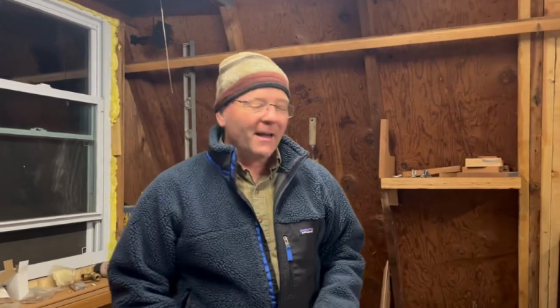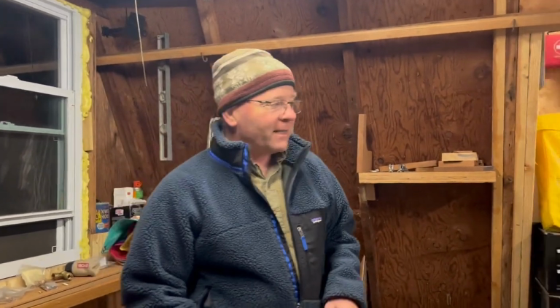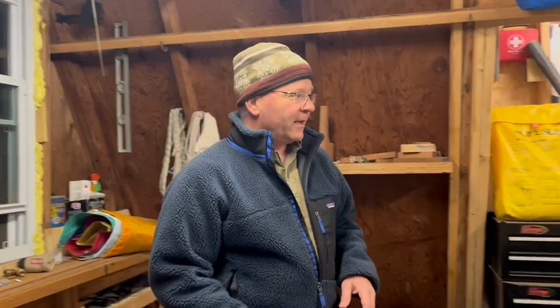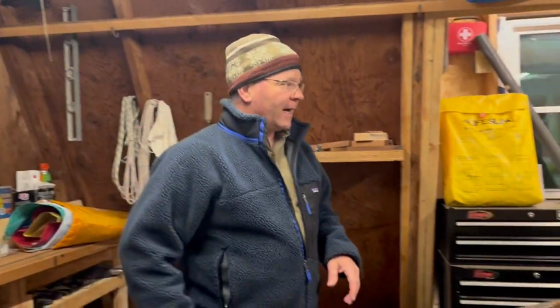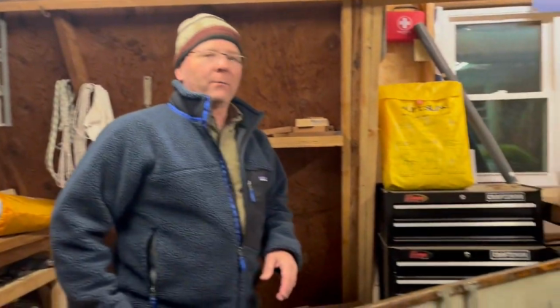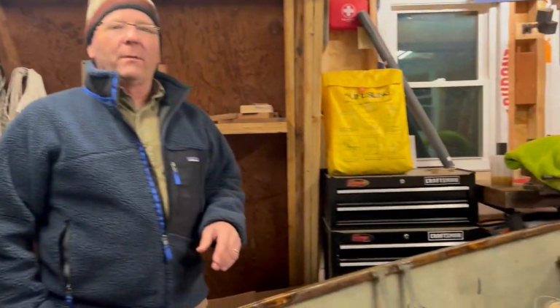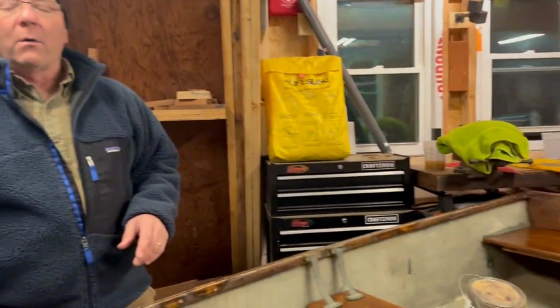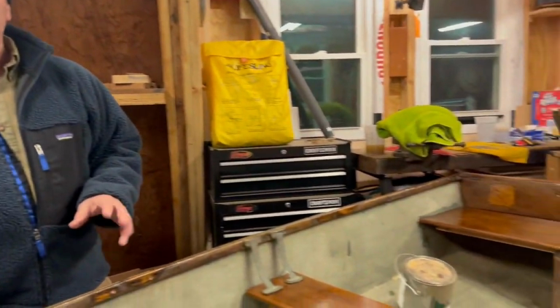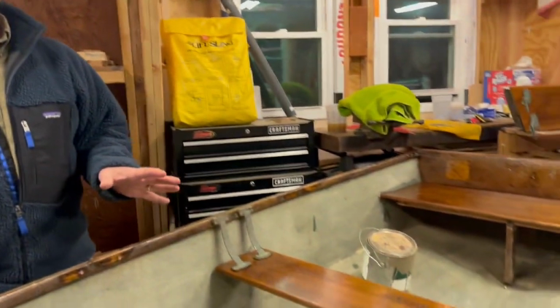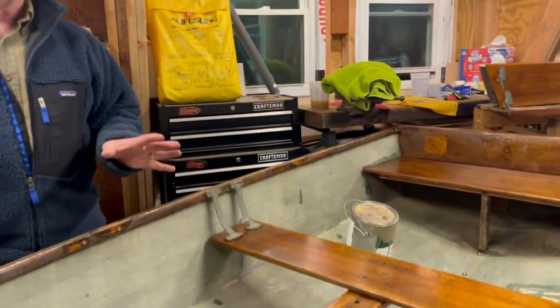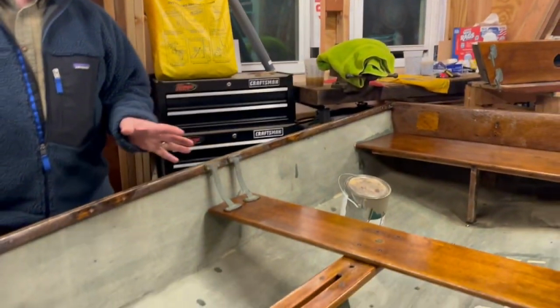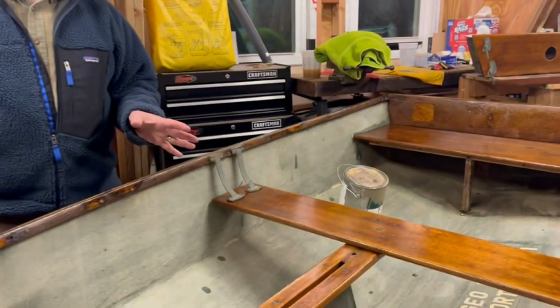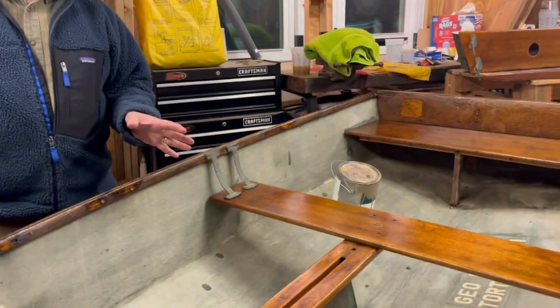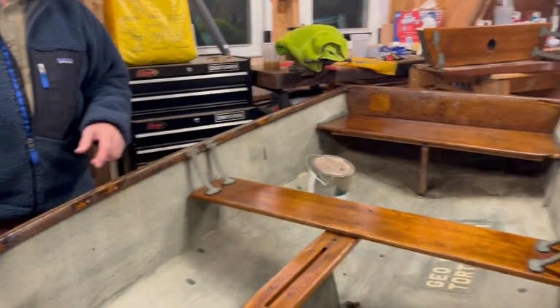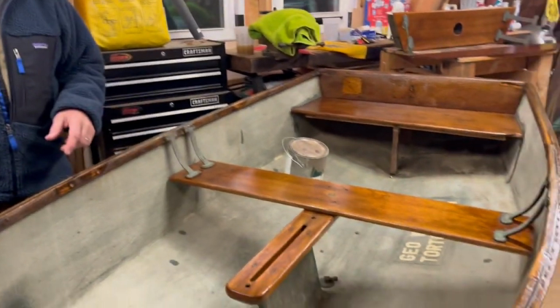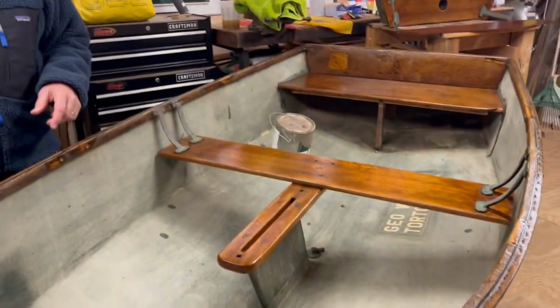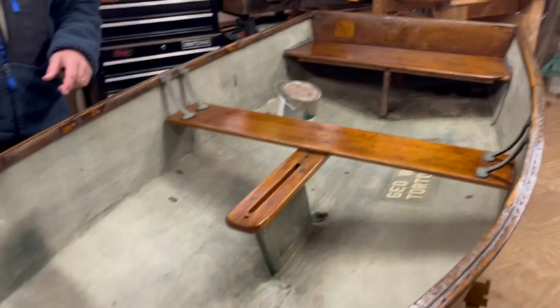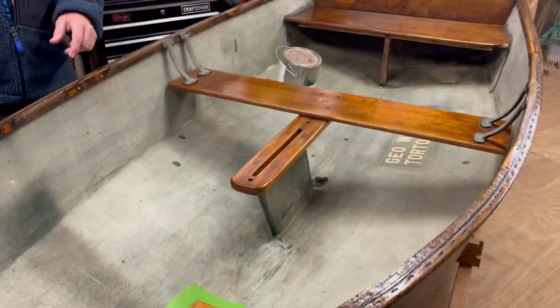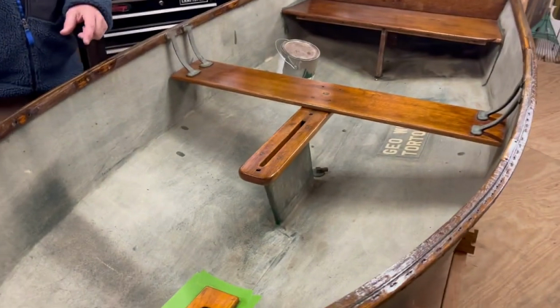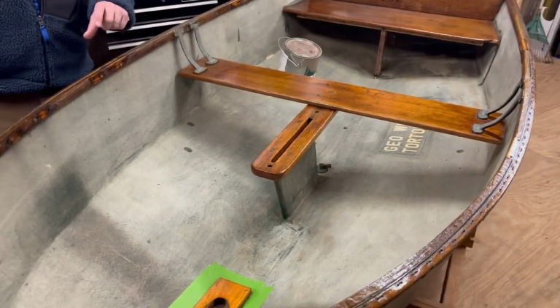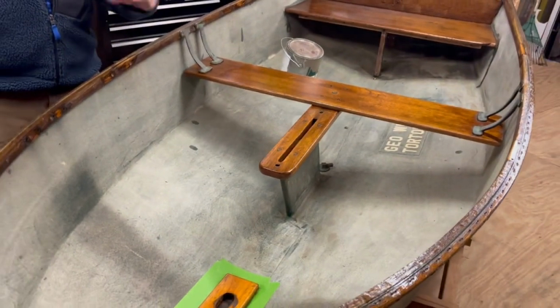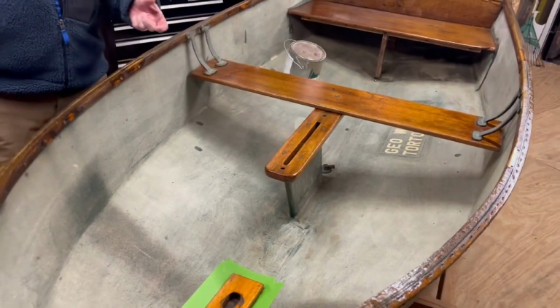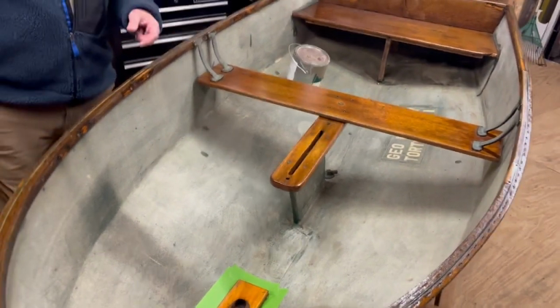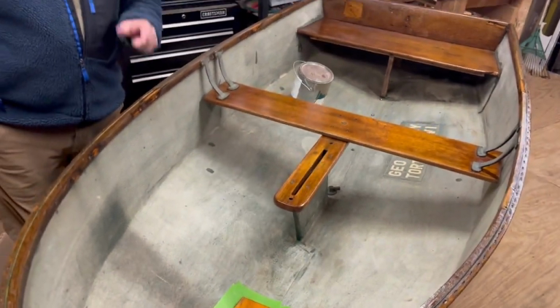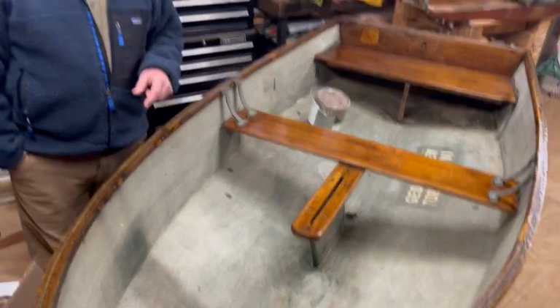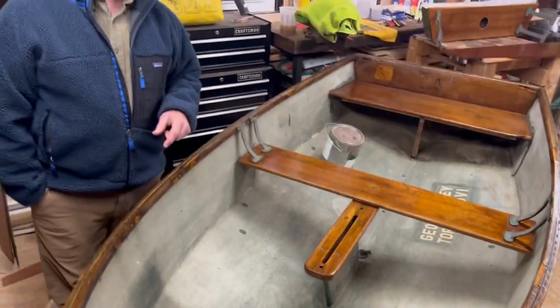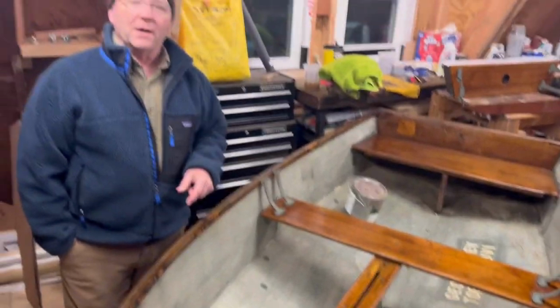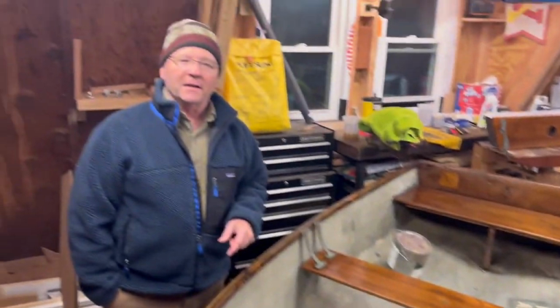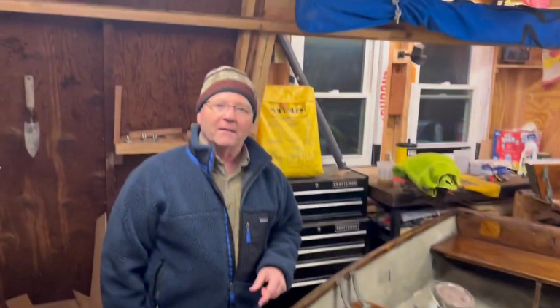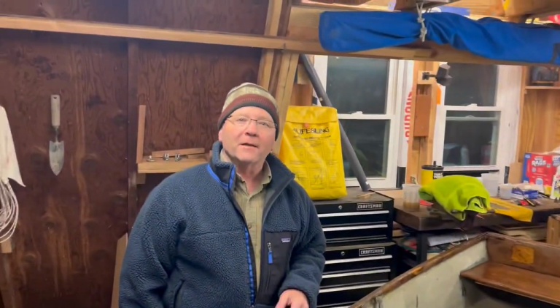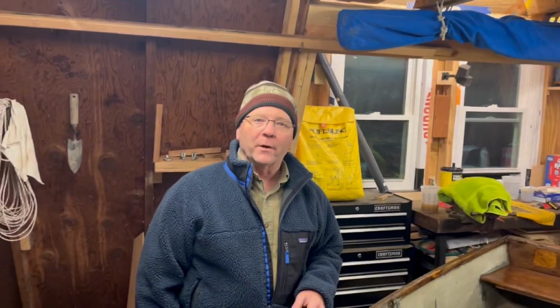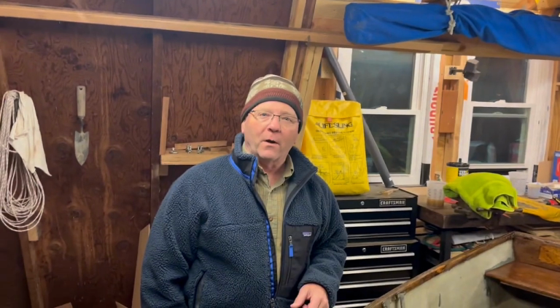So that's really exciting. We've come a long way on this boat in a very short time, and we're really excited to get this boat flipped over — and that's probably where you are going to see us again. Thanks so much for watching.